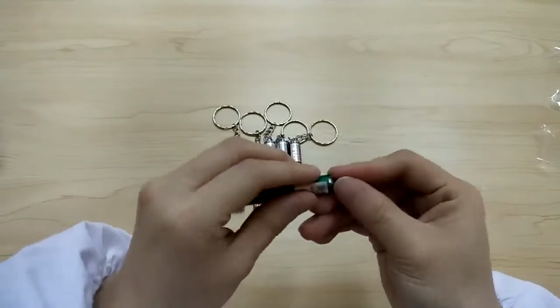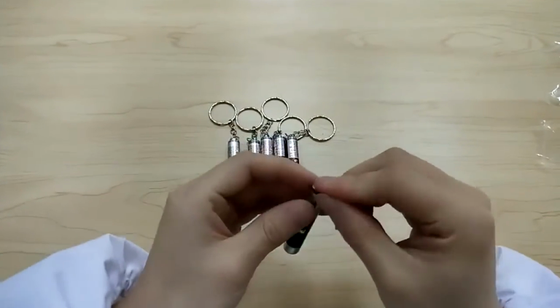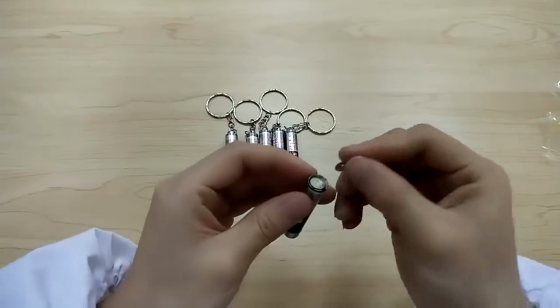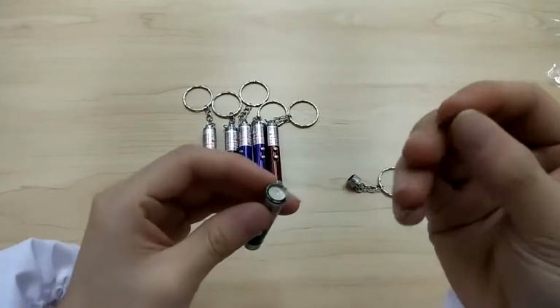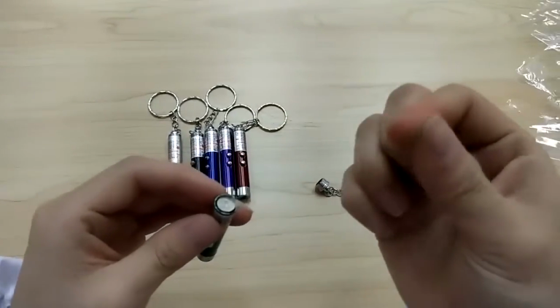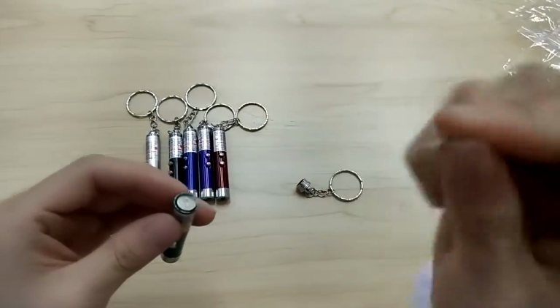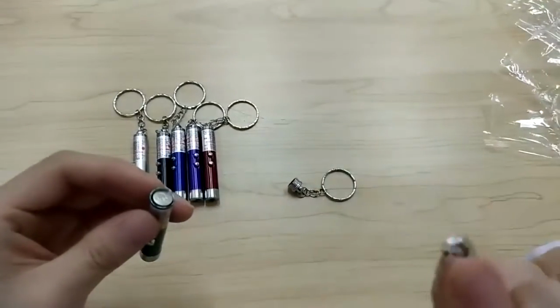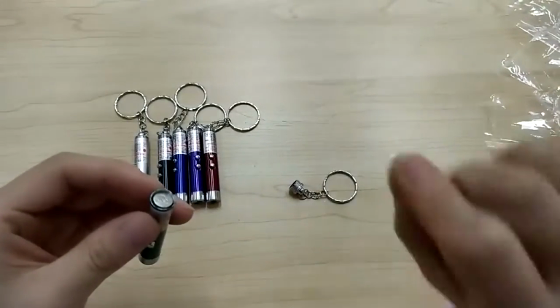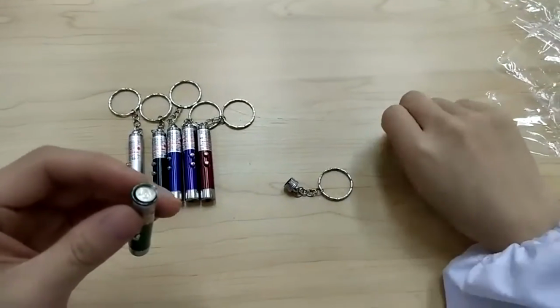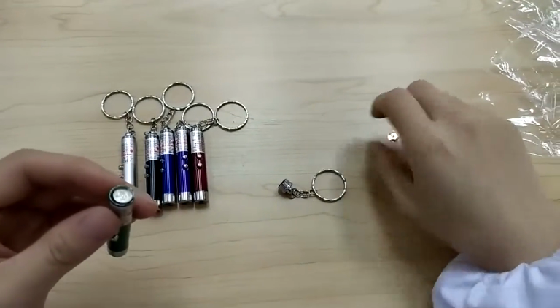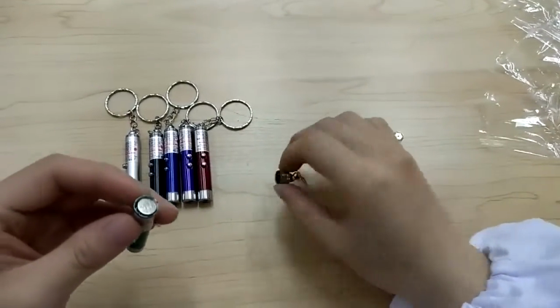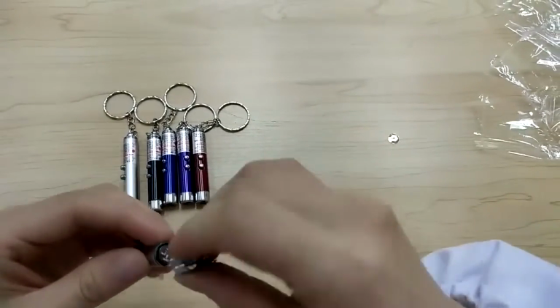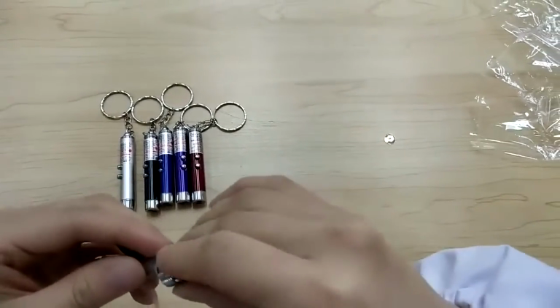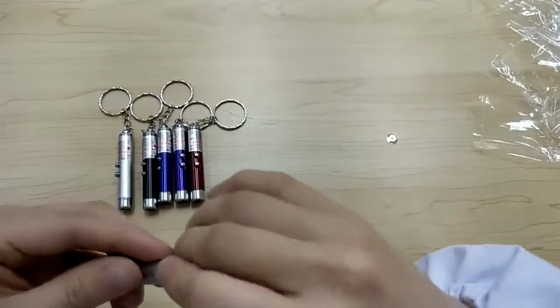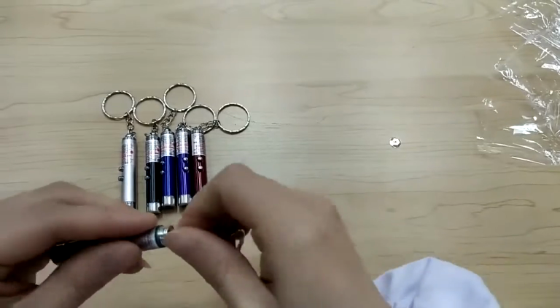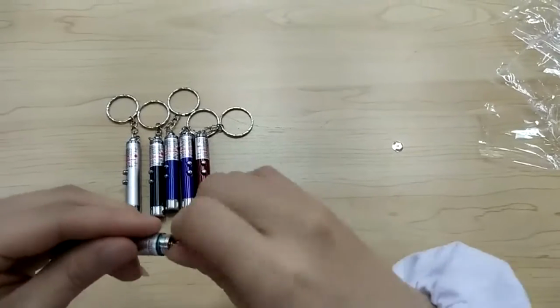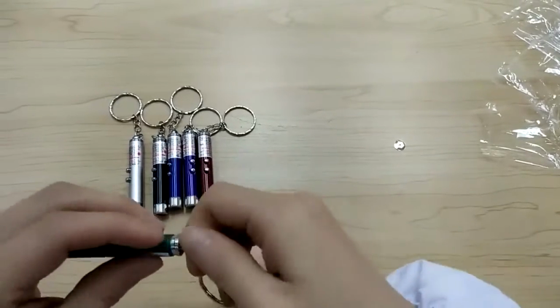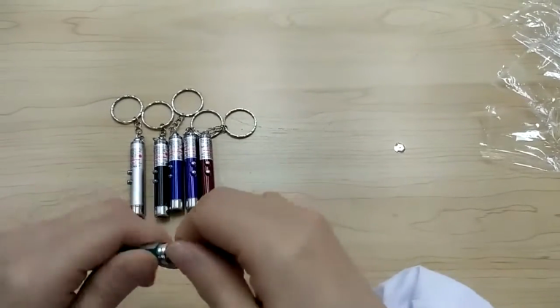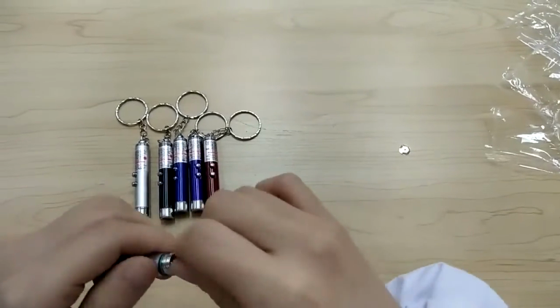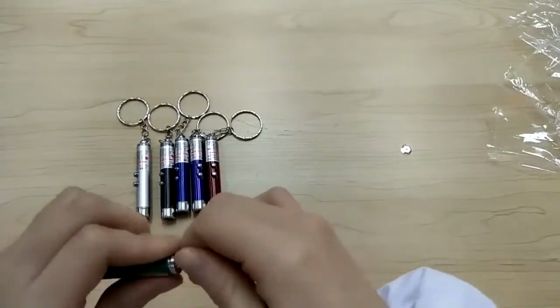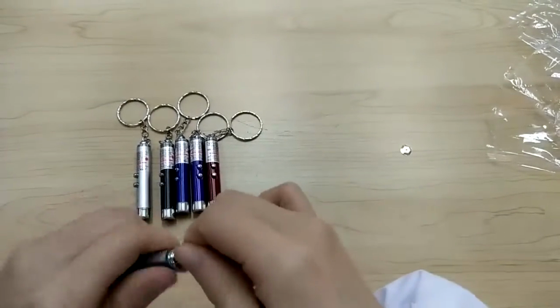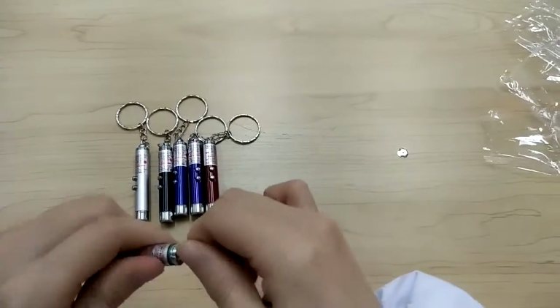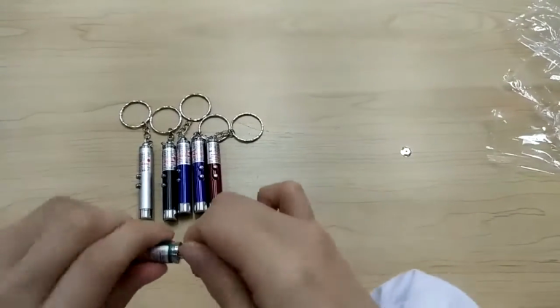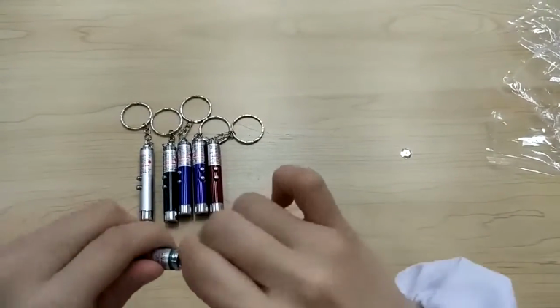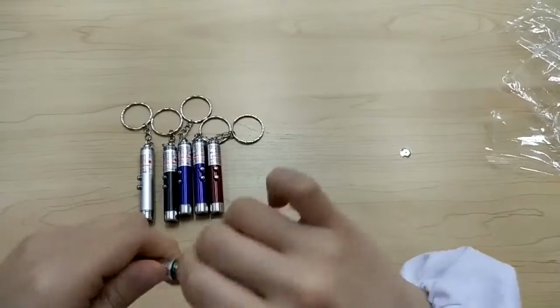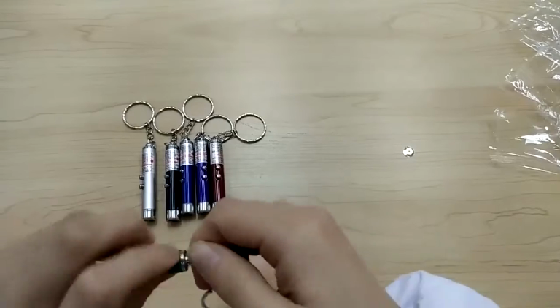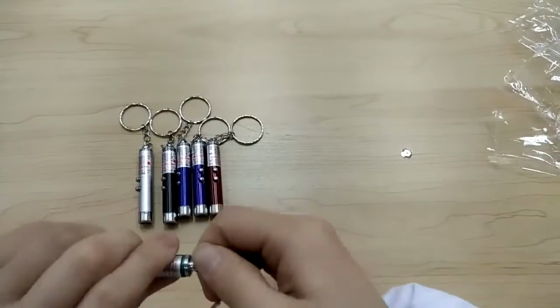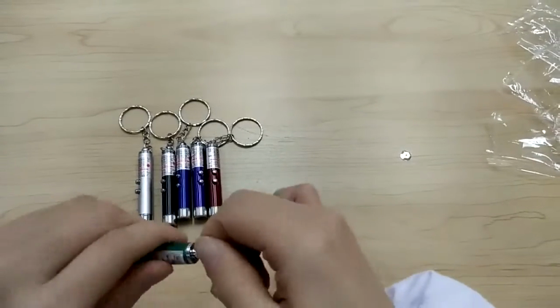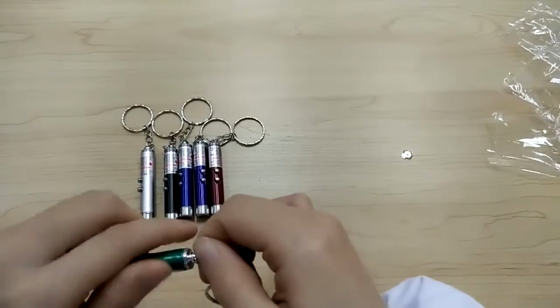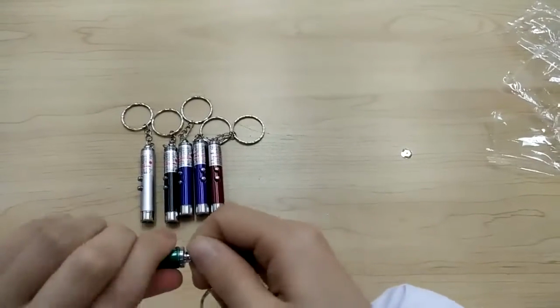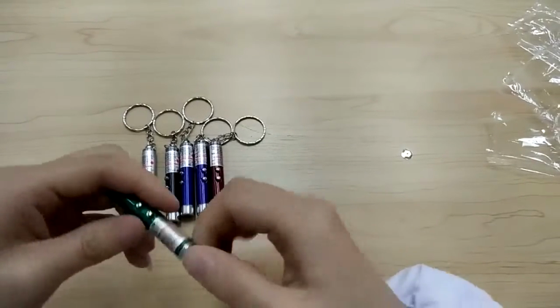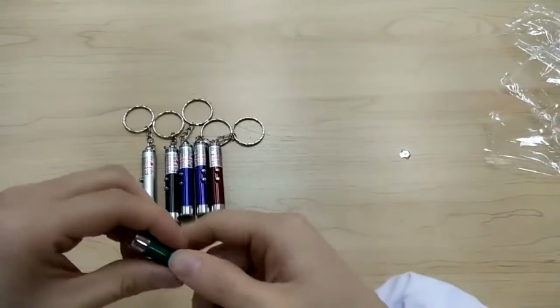It comes with a battery. You want to remove the insulator before using. Within a meter or two, the red light is between one centimeter to two centimeters or so.